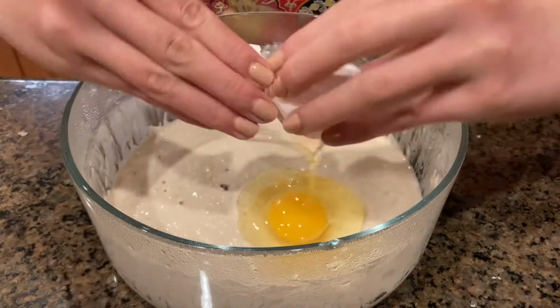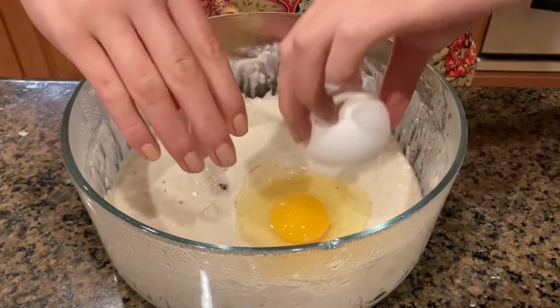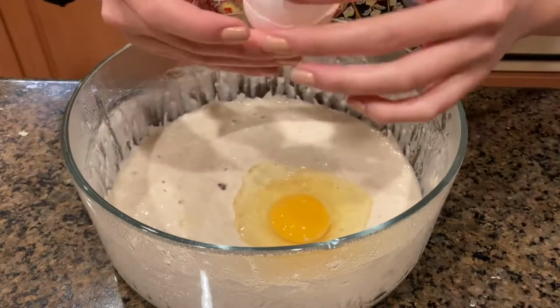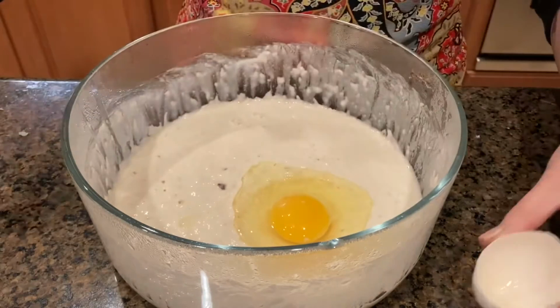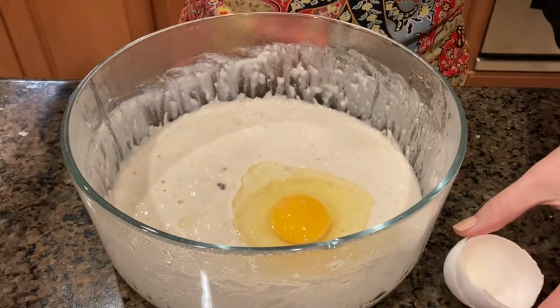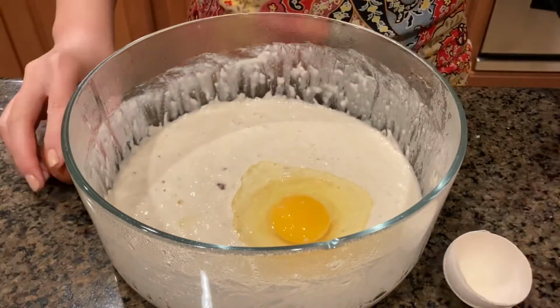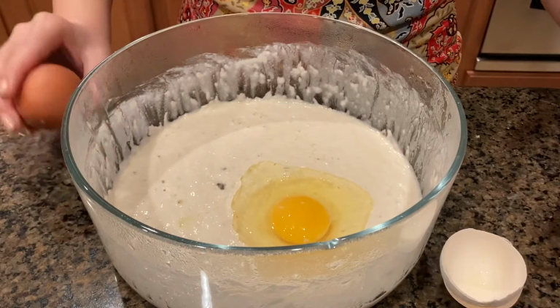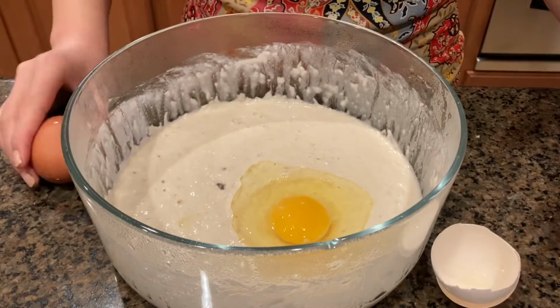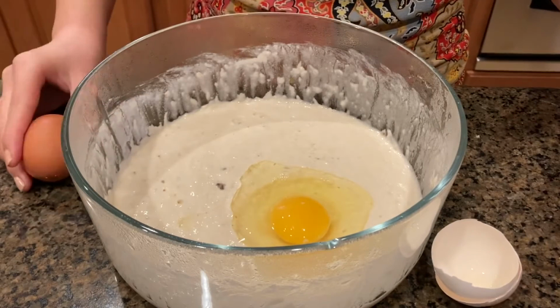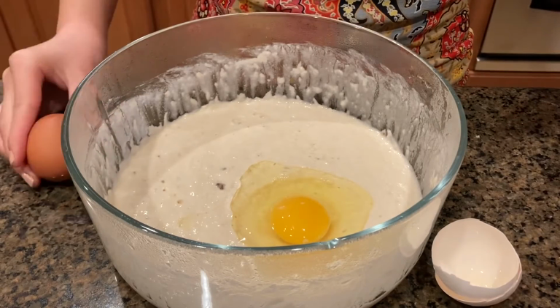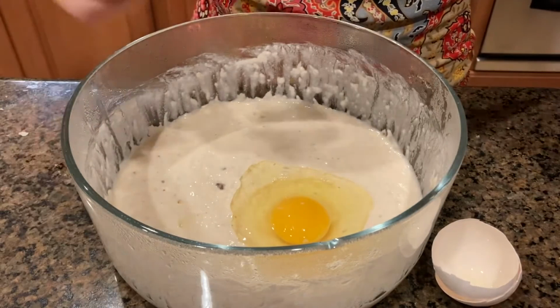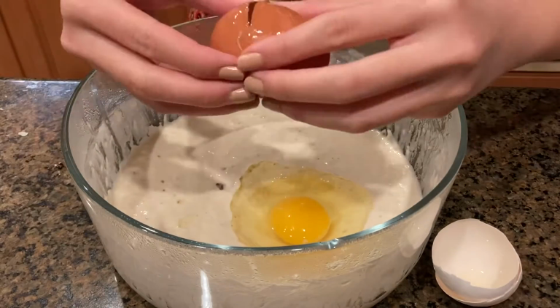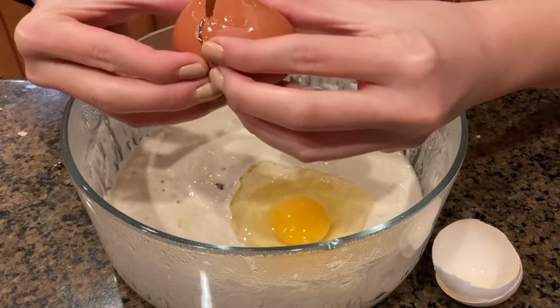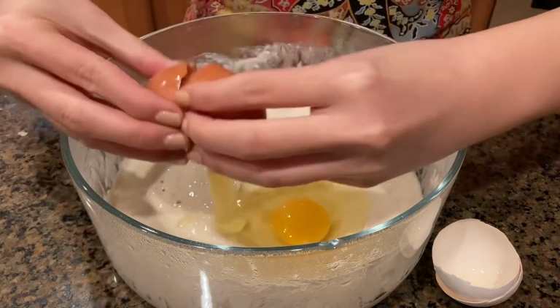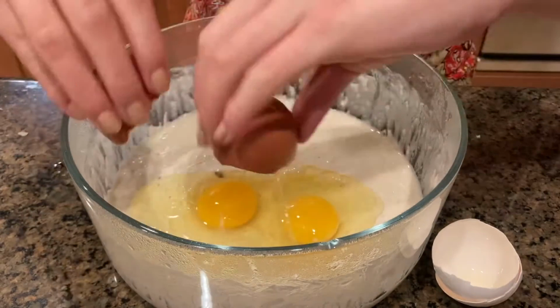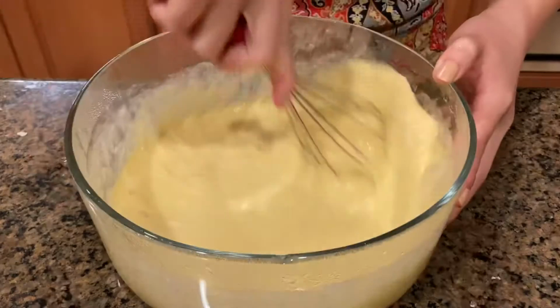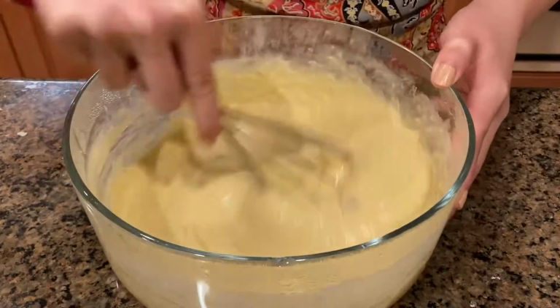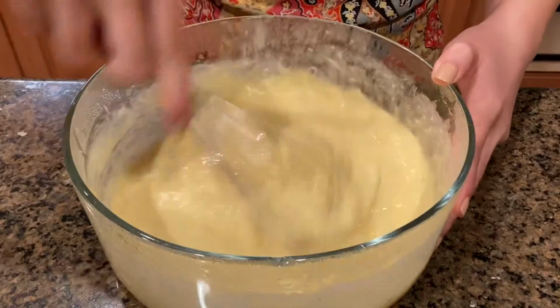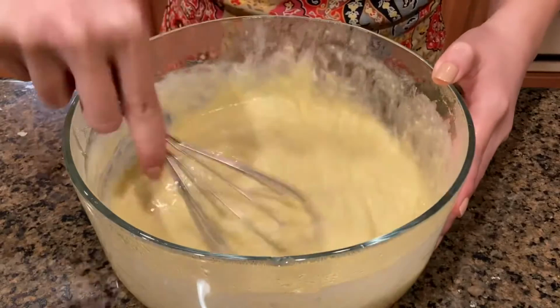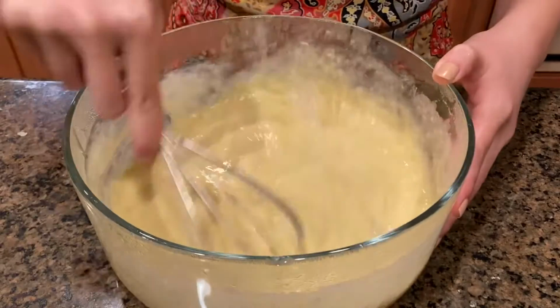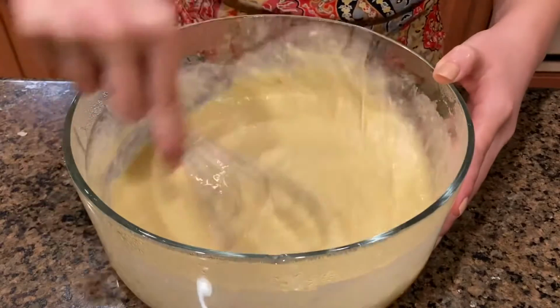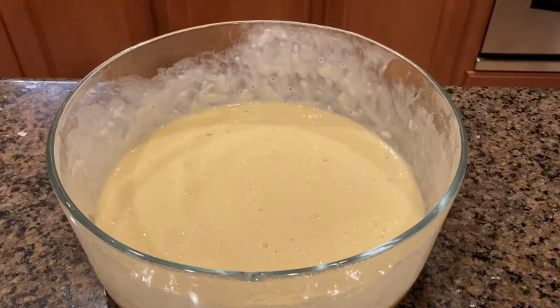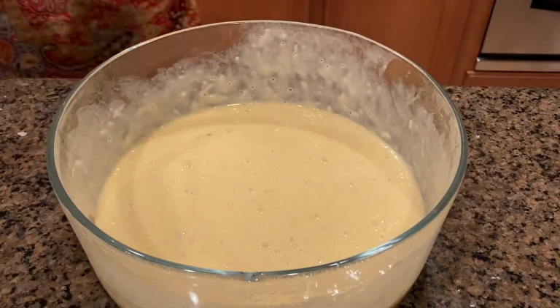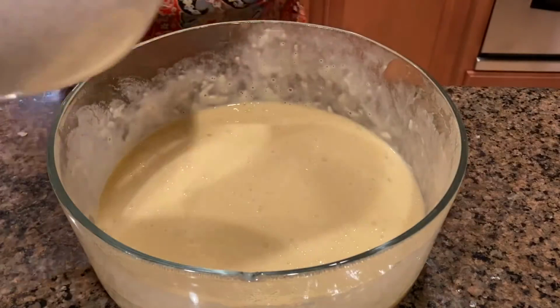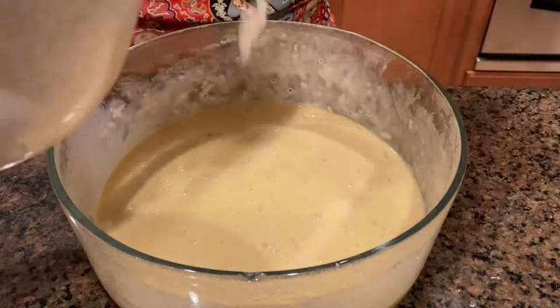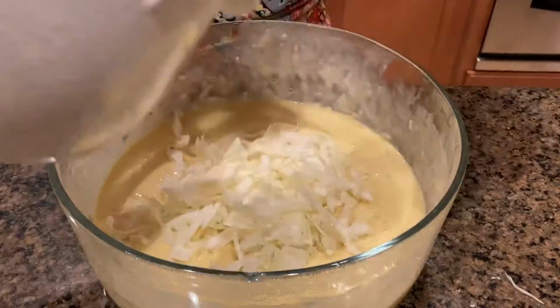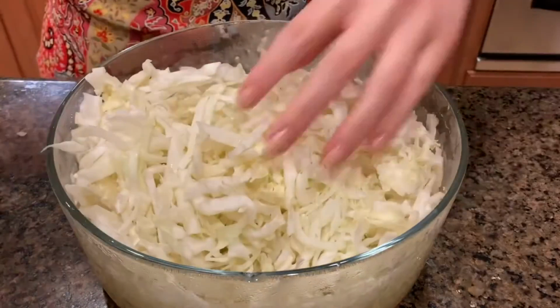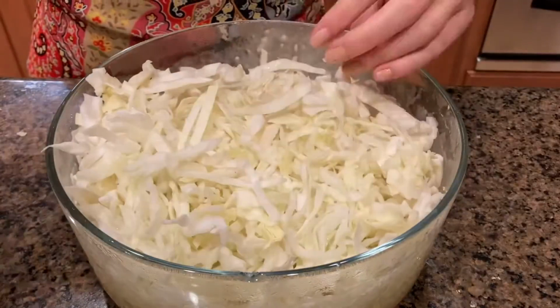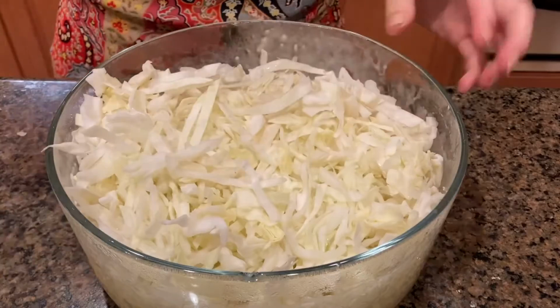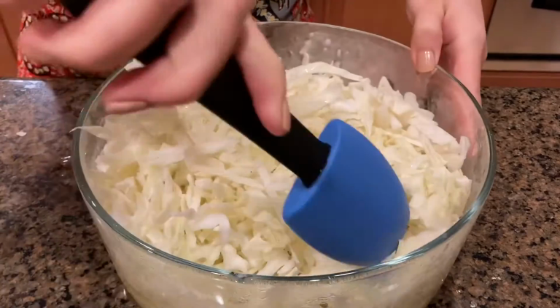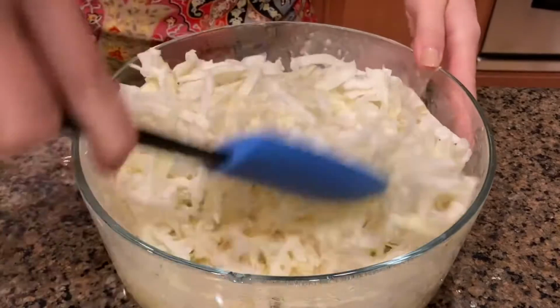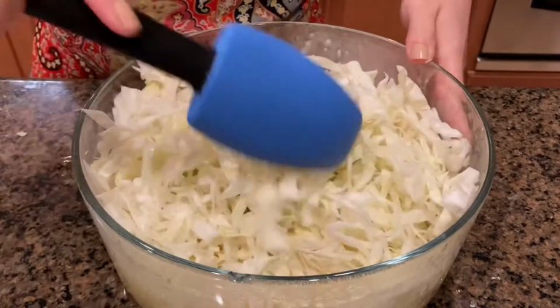After 30 minutes, we will remove the batter from the fridge and mix in 4 eggs into the batter. And mix in the sliced cabbage. I know it seems like a lot, but the magic about greens is that they all wilt so quickly once you cook them.